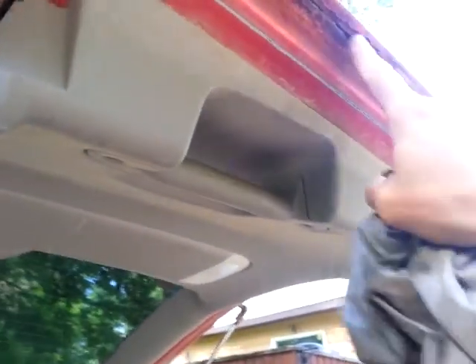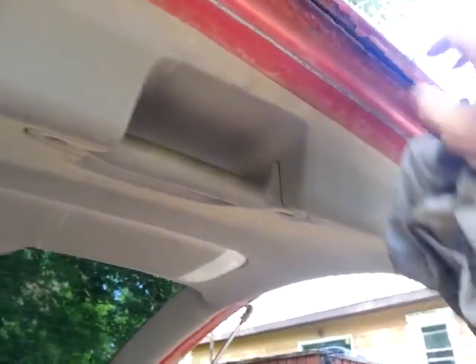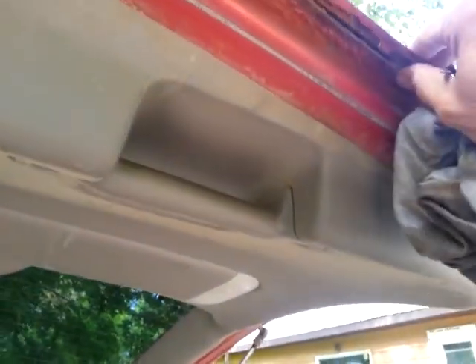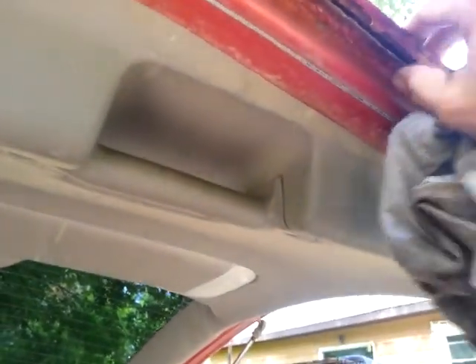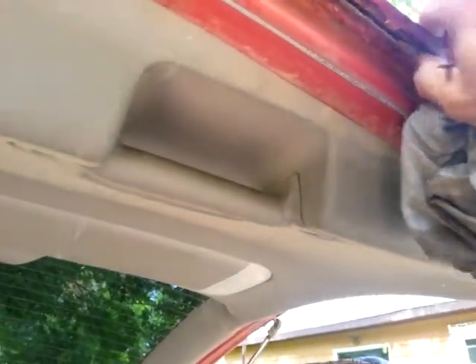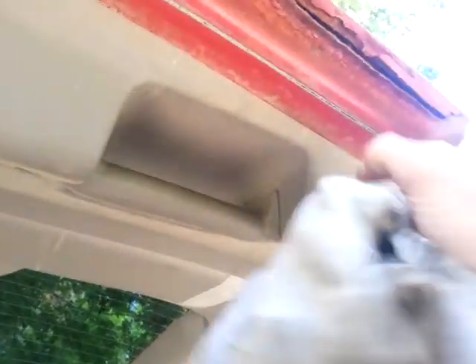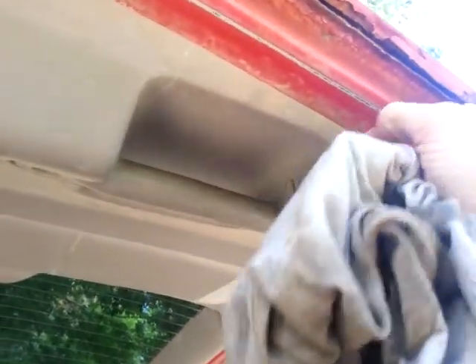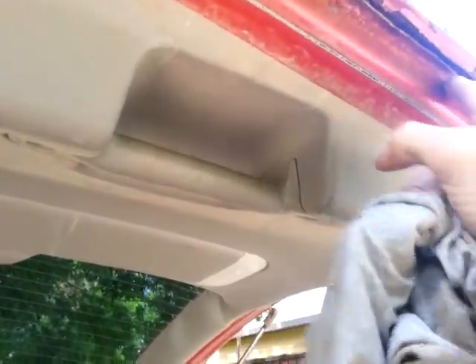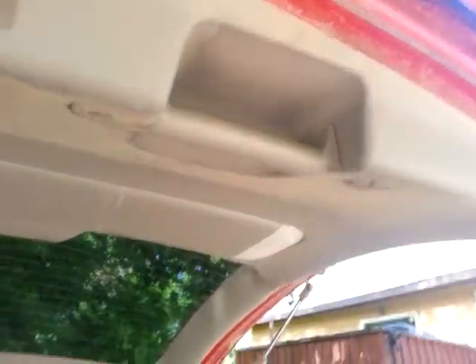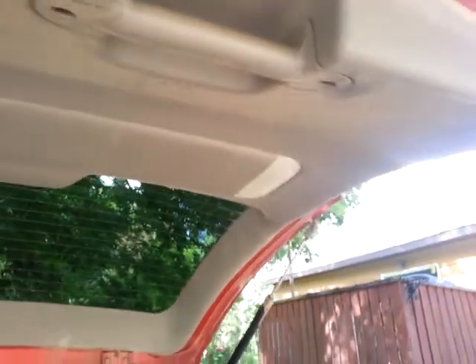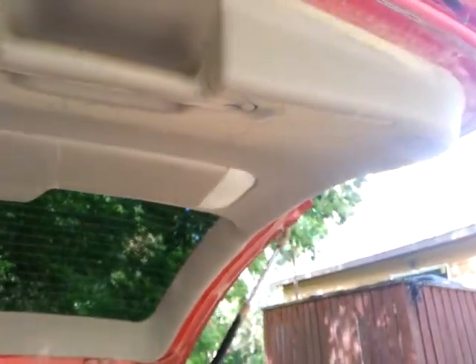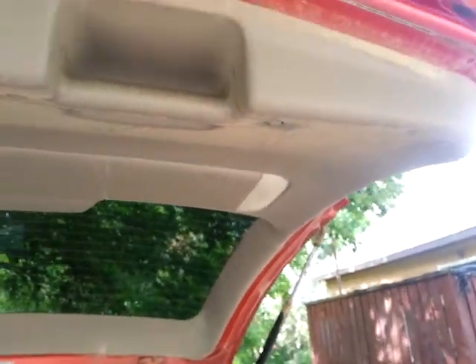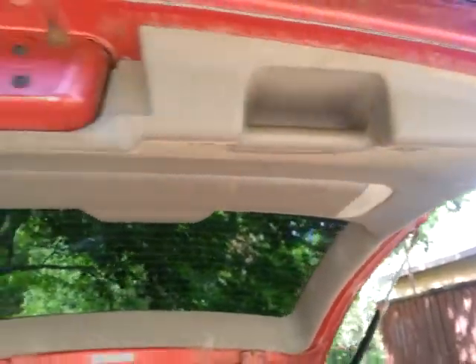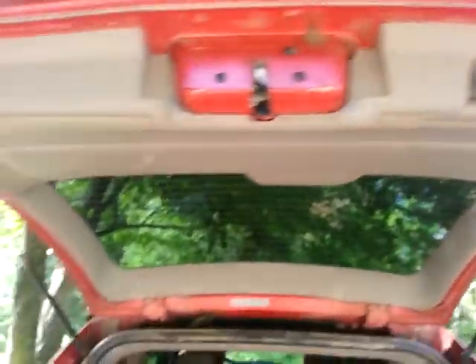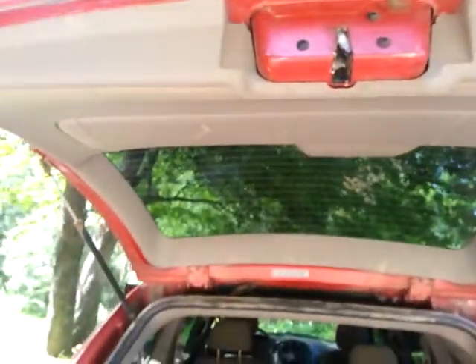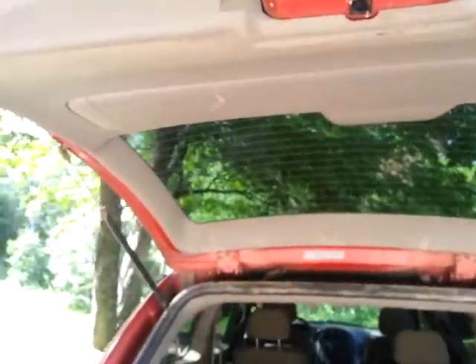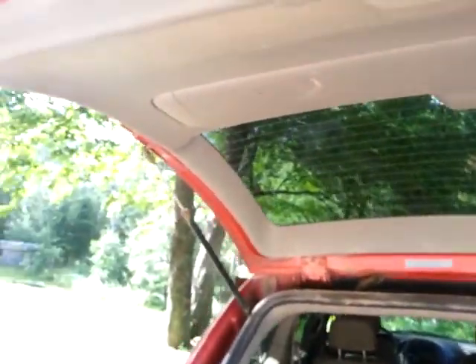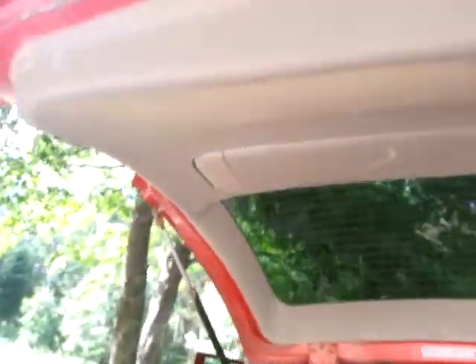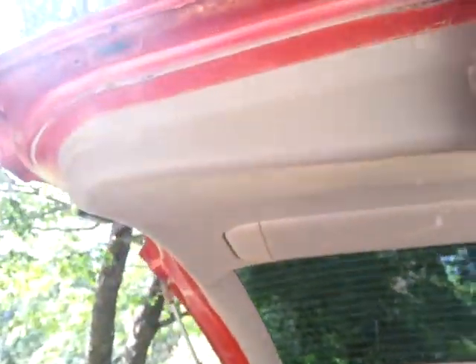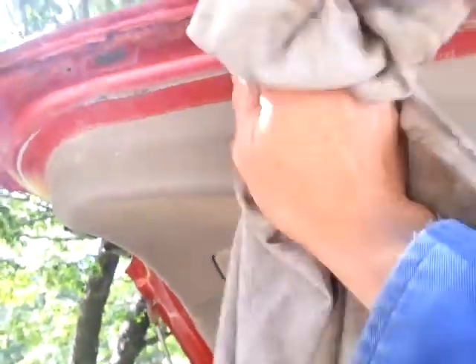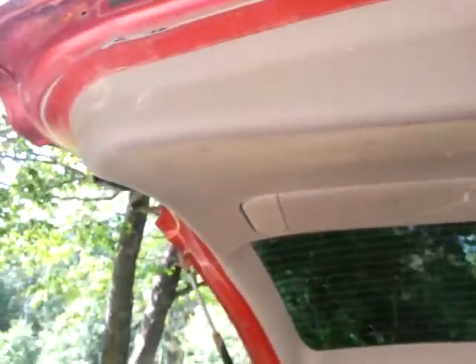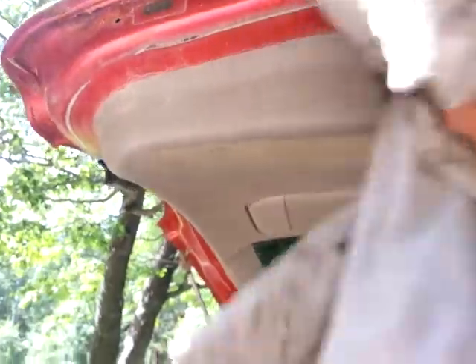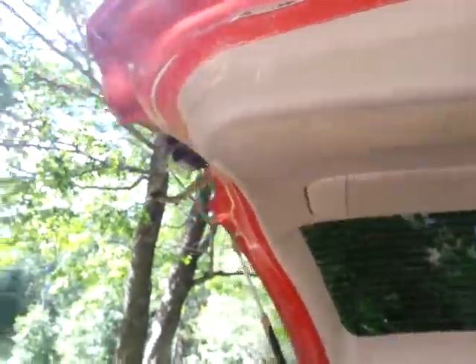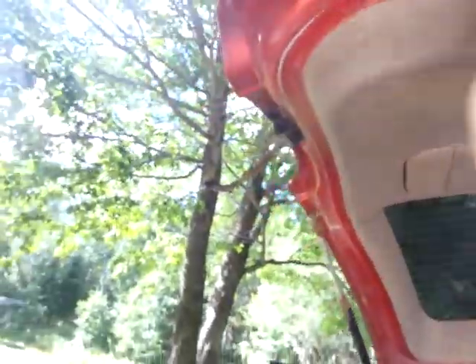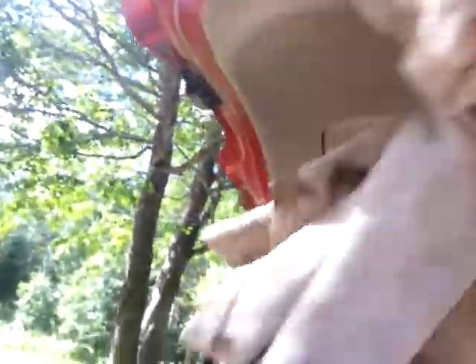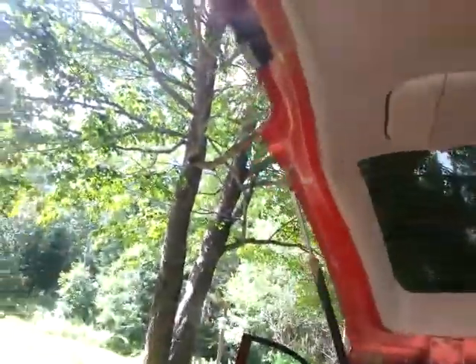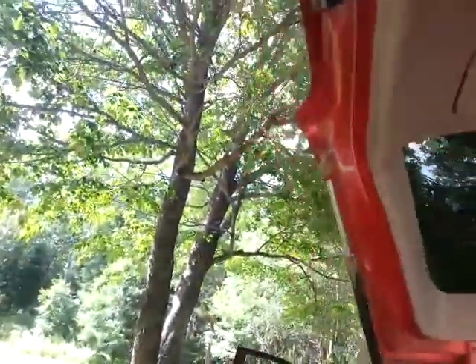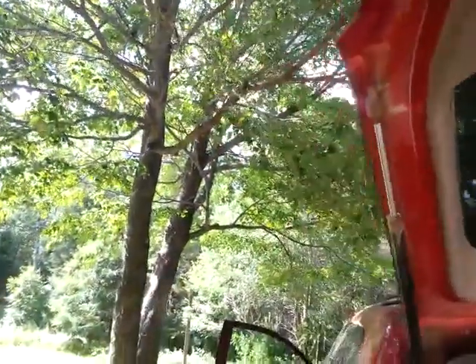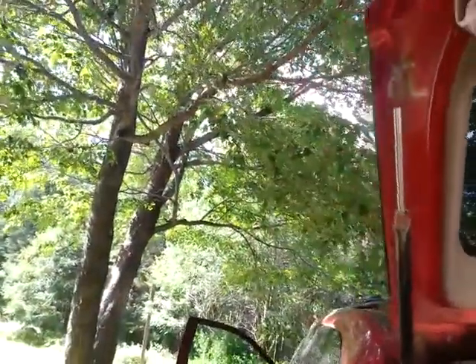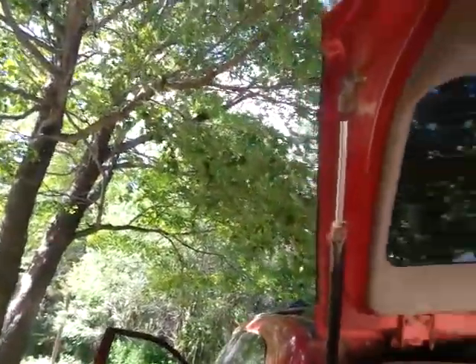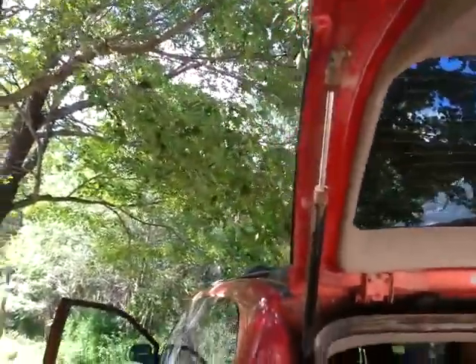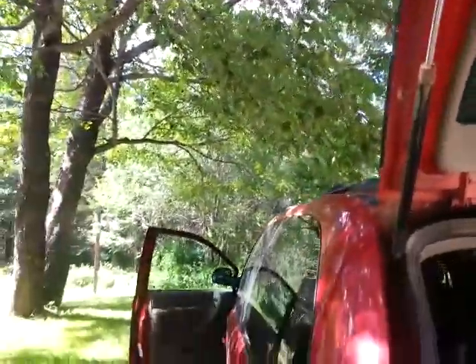A lot of that I could just grind off. Get all the loose stuff first, and then all I'm going to do is grind it and then just paint it, just to protect it. But I've got to take it right down. Just give it a quick cleaning — just a wipe down, real quick wipe down, everywhere.